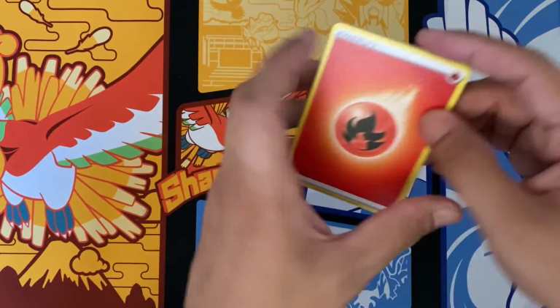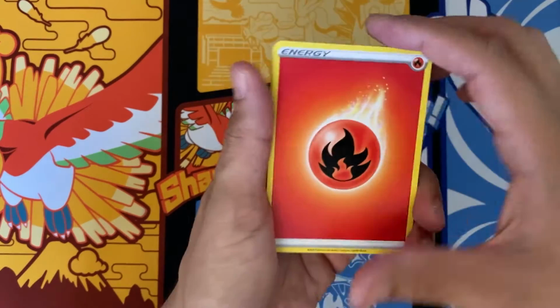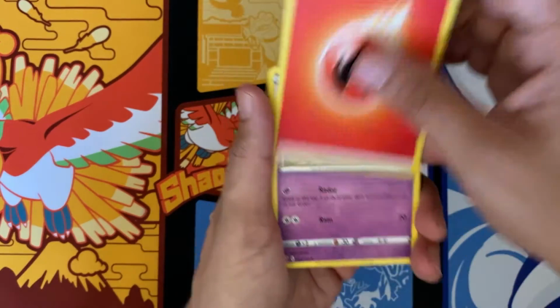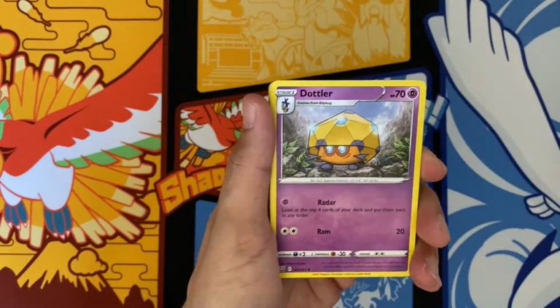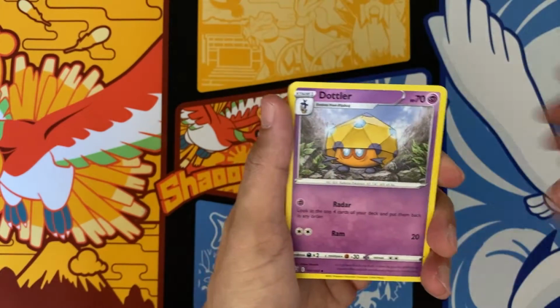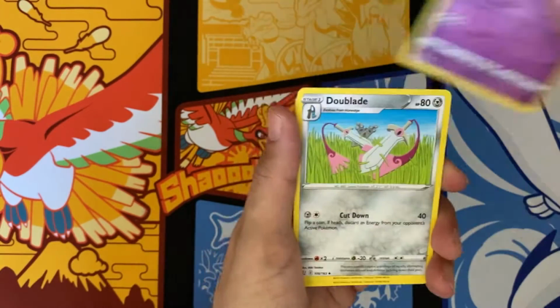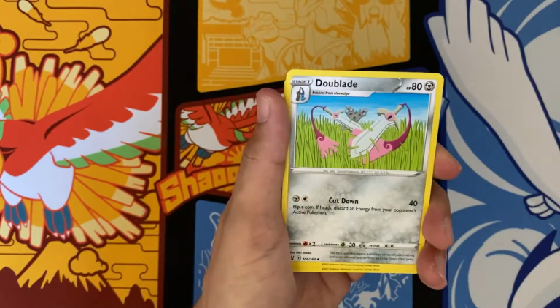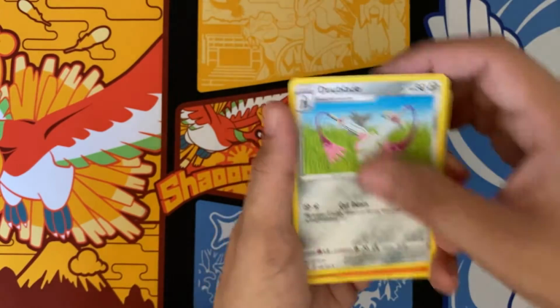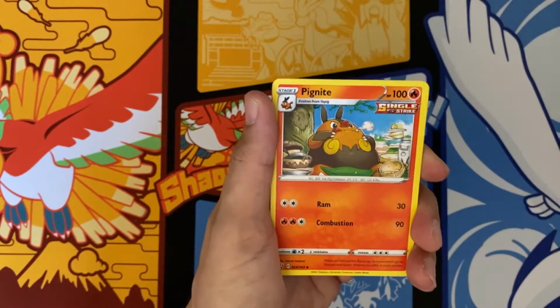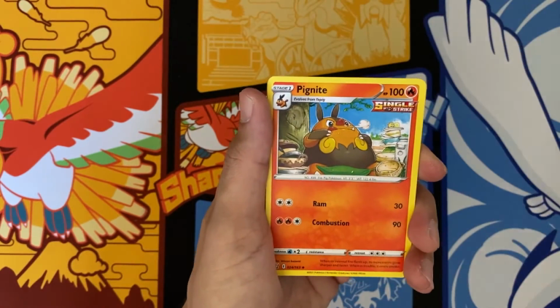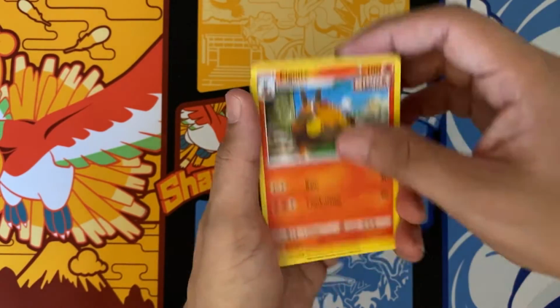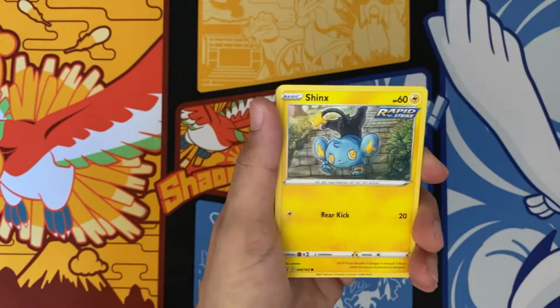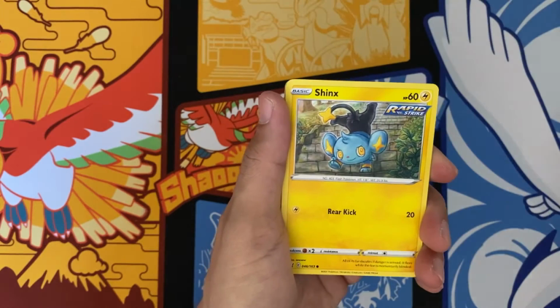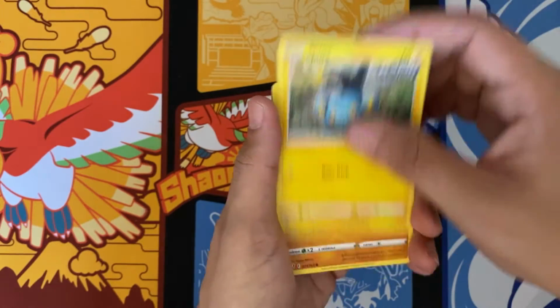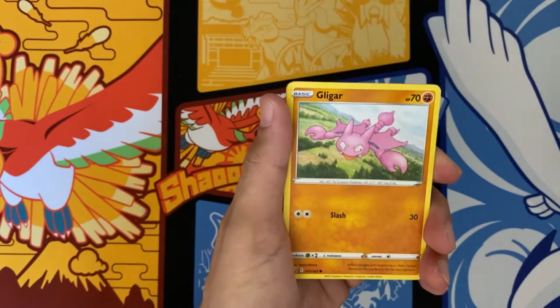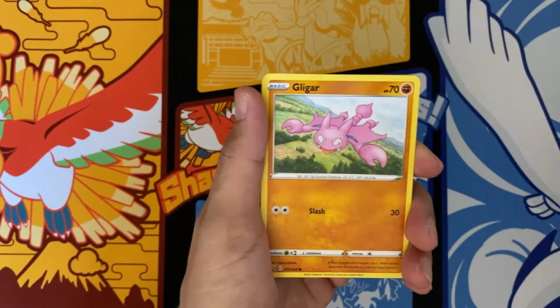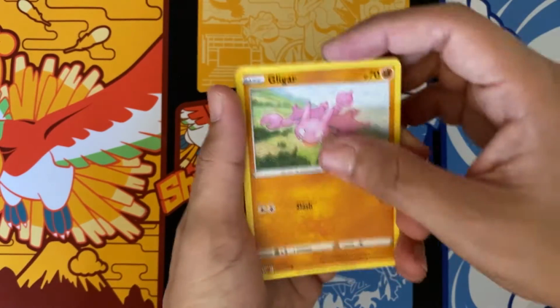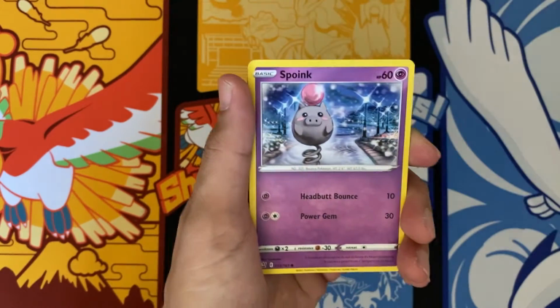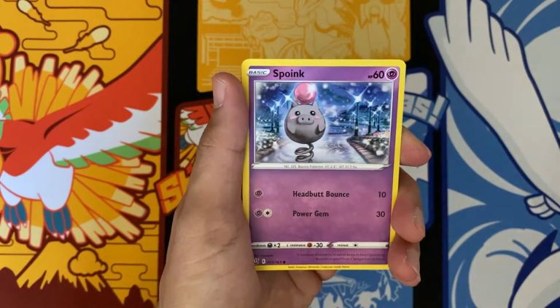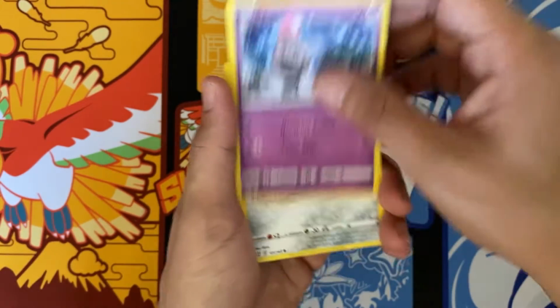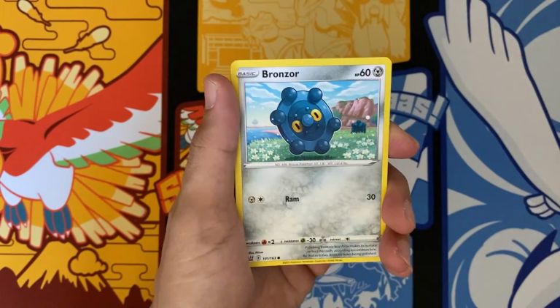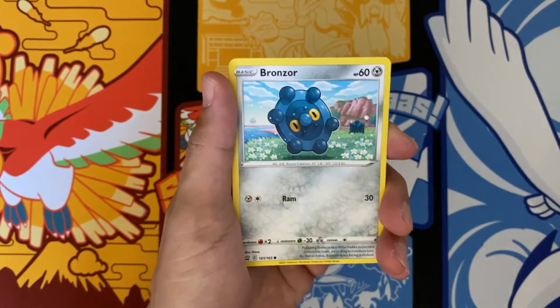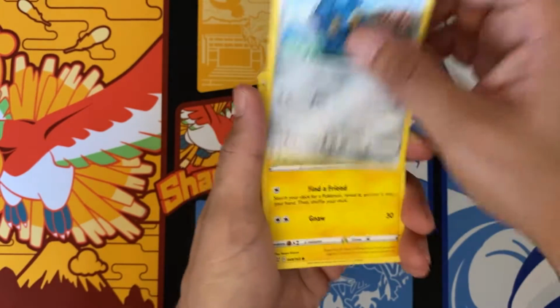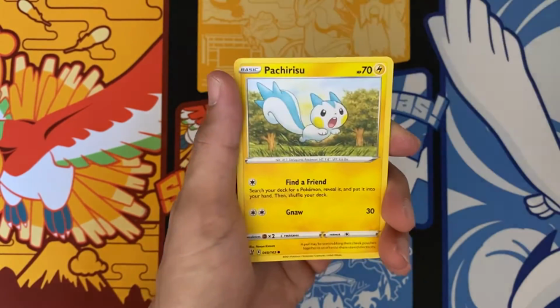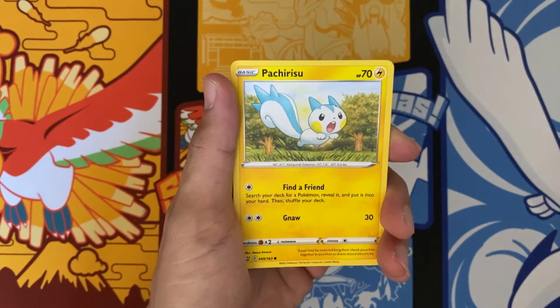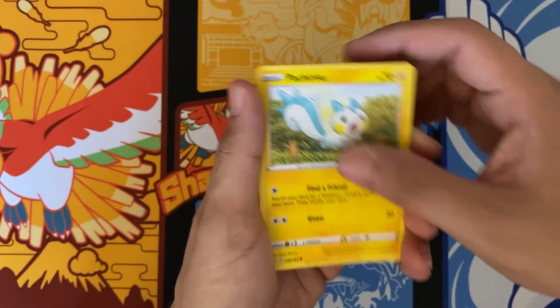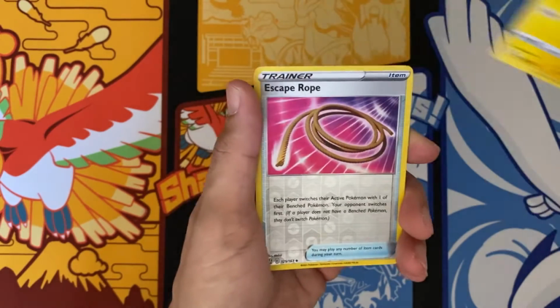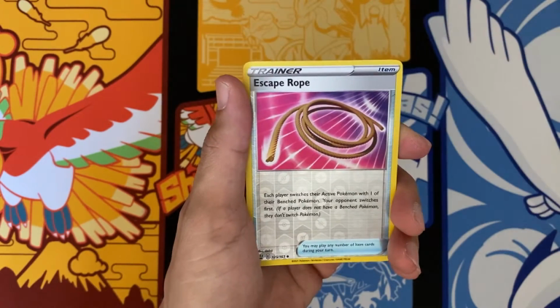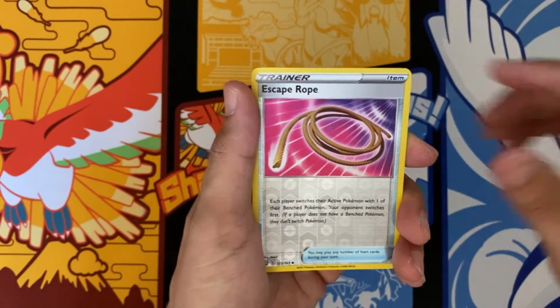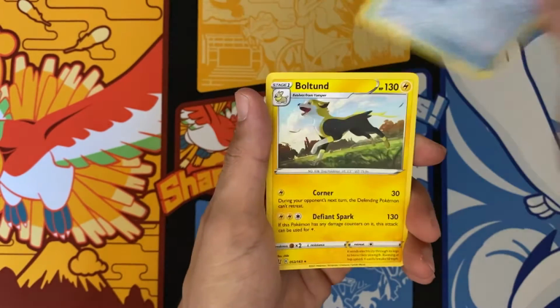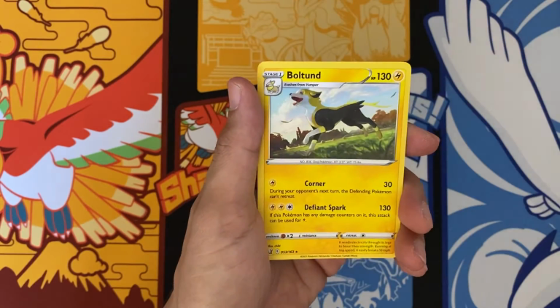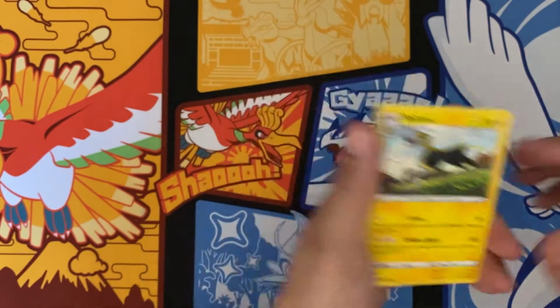Fire Energy, Dotler, Dual Blade, Pig Knight After his Feast, Shrinks, Gligar, Spoink, Bronze Org, Pachirisu, another Escape Rope, Bolton.